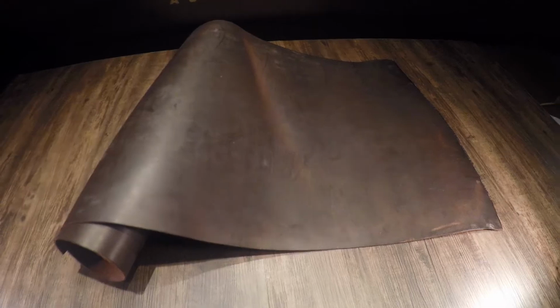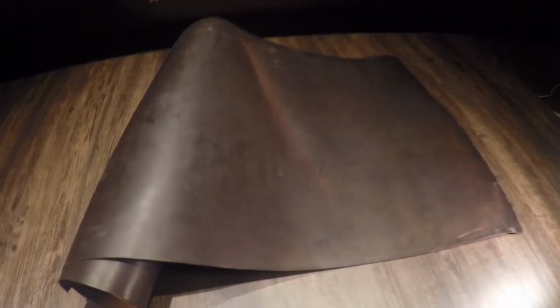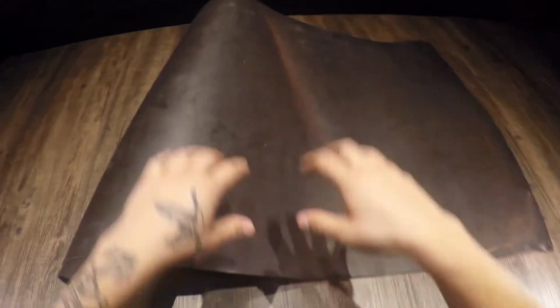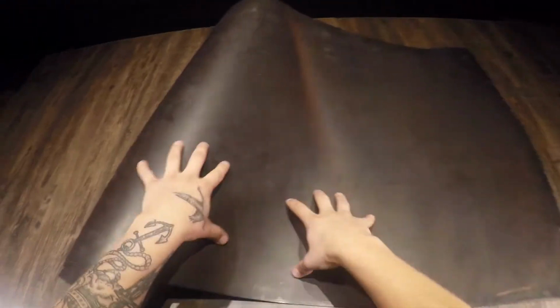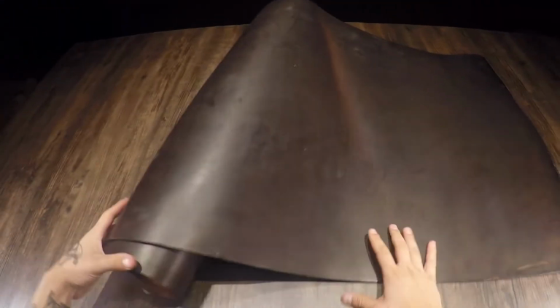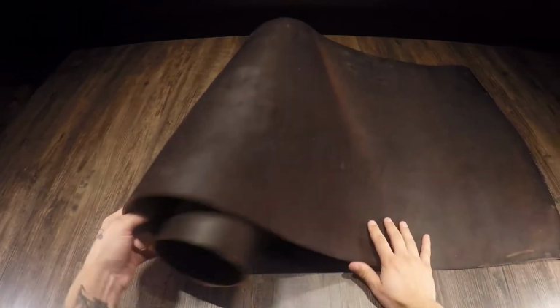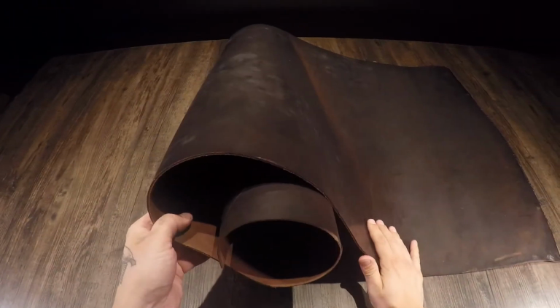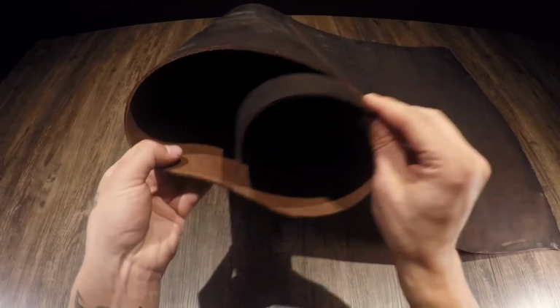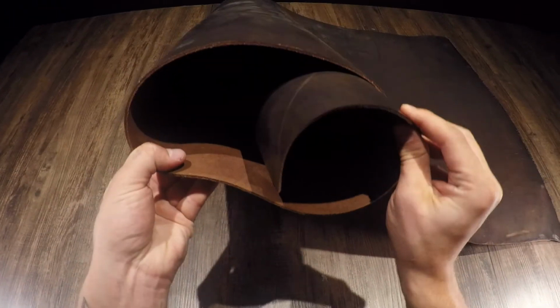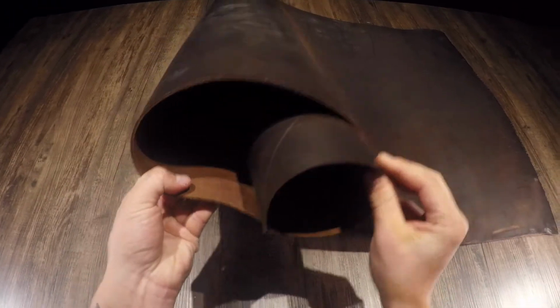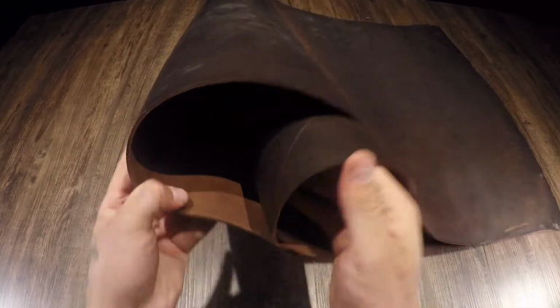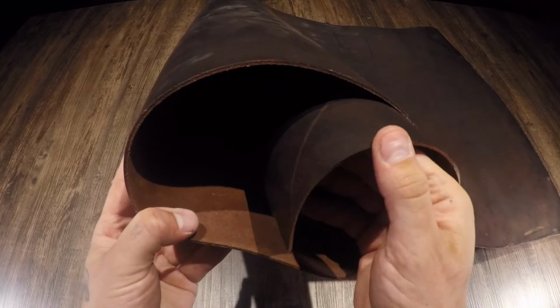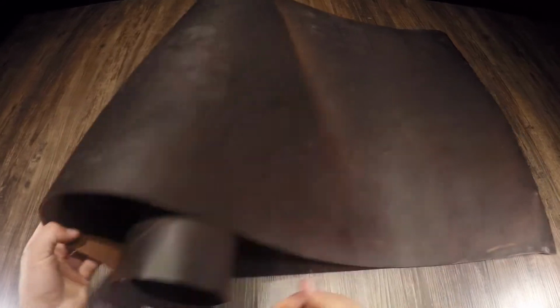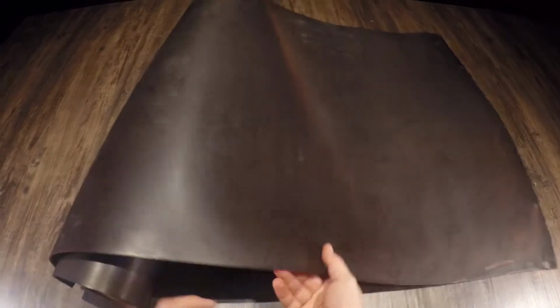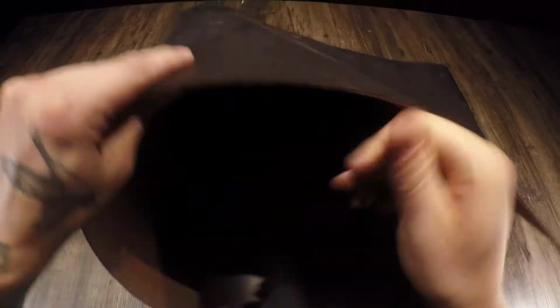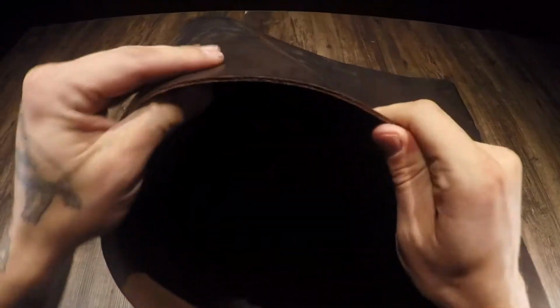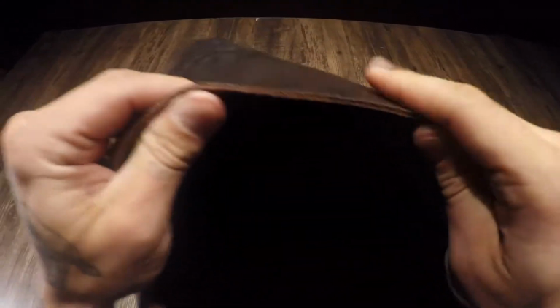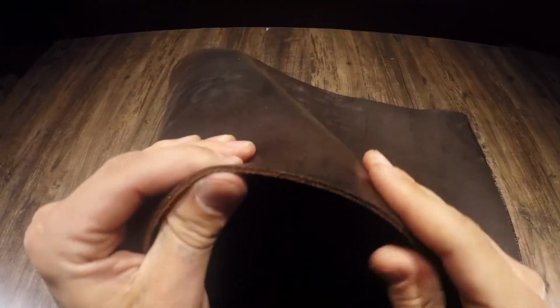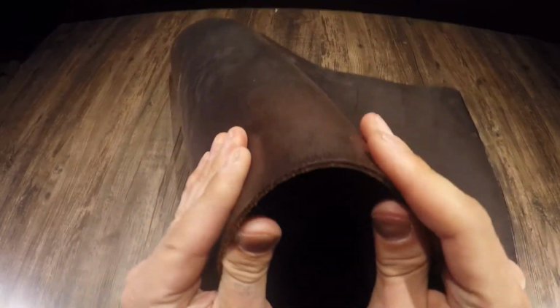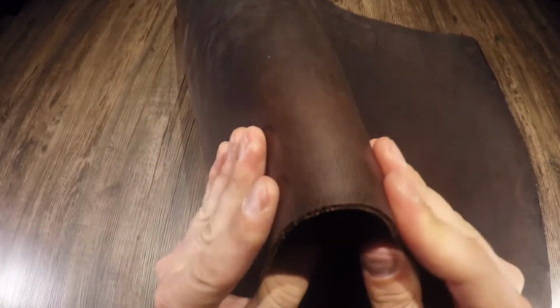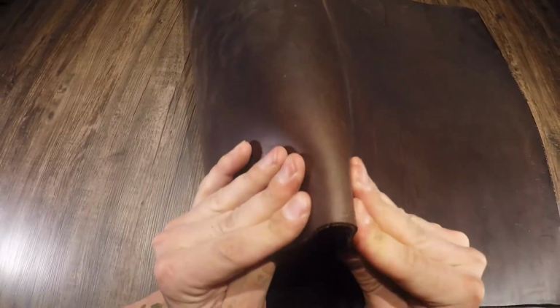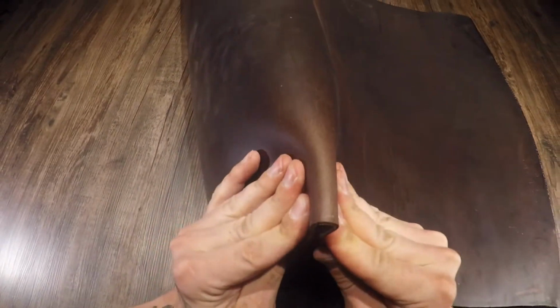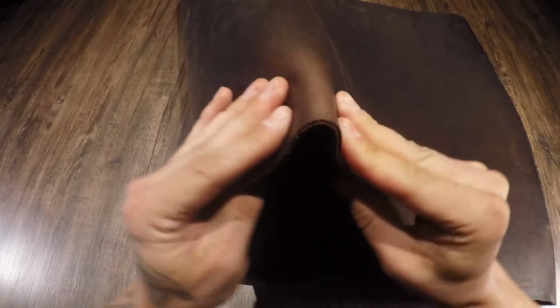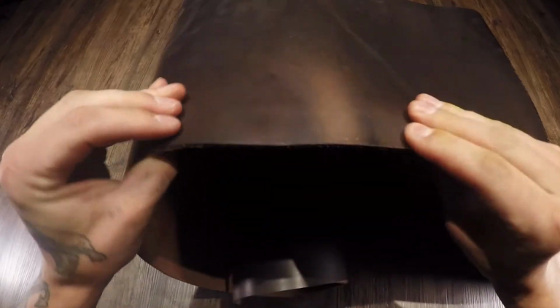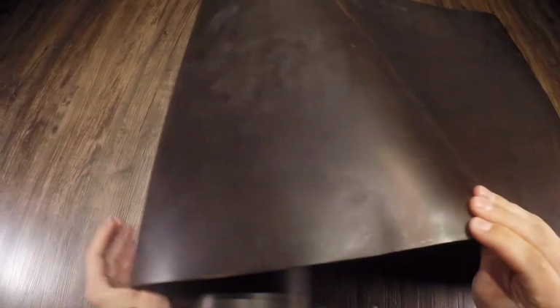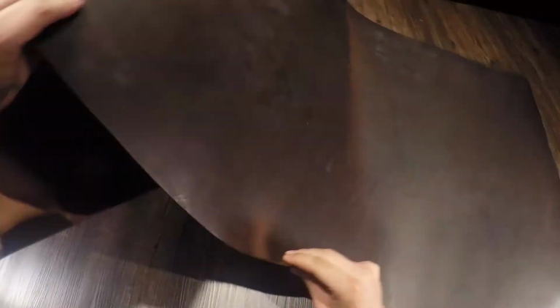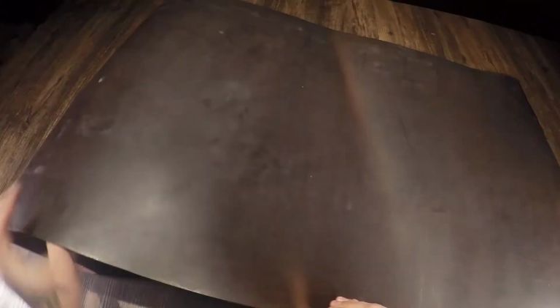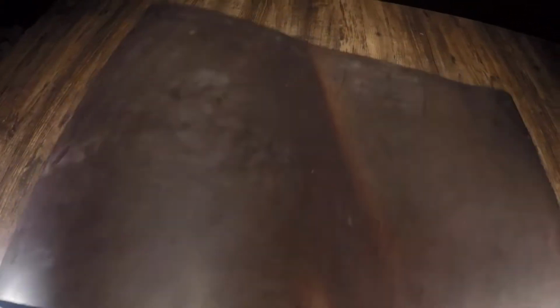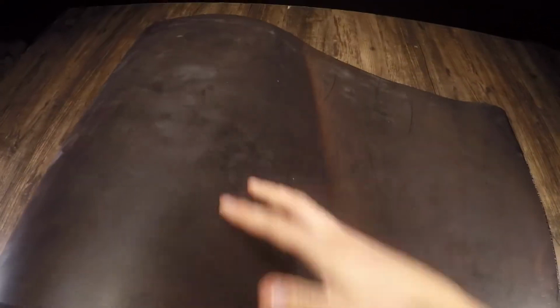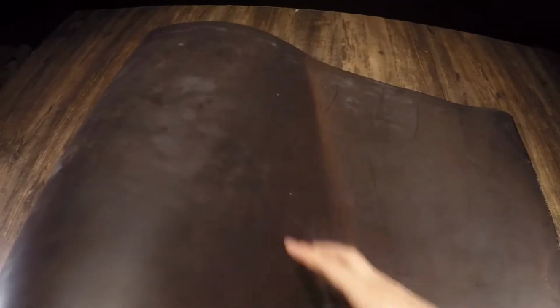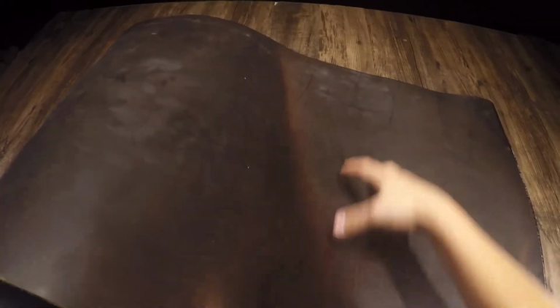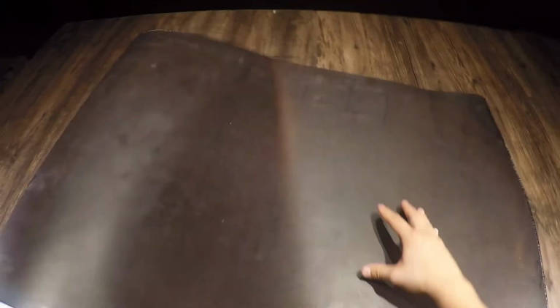Hey folks, so what I have here is the eight to nine ounce crazy dark brown by Sapisi. This is a 100% vegetable tan leather. It's got really nice pull up and really nice color variation. You can see some fat lines and grain creases.